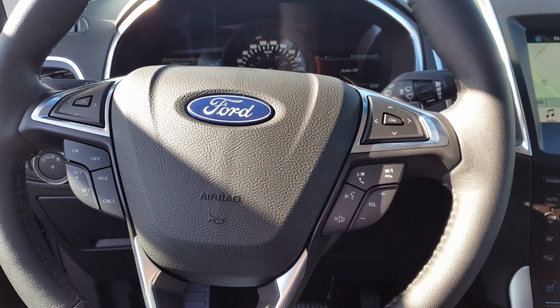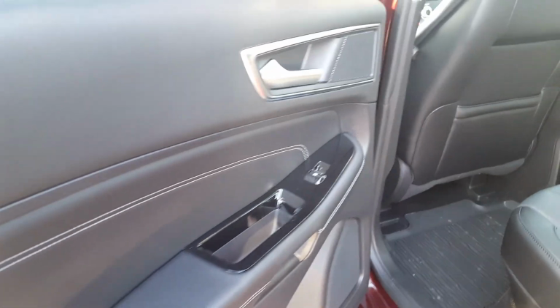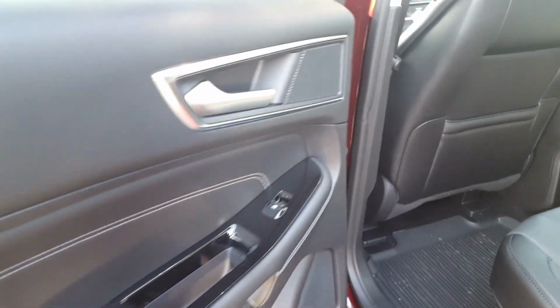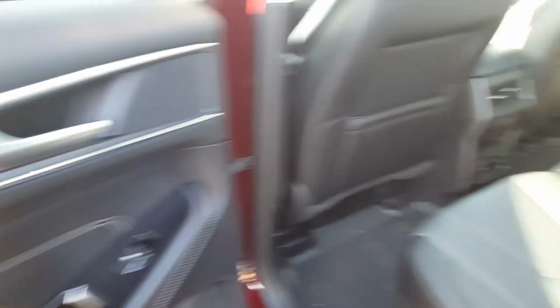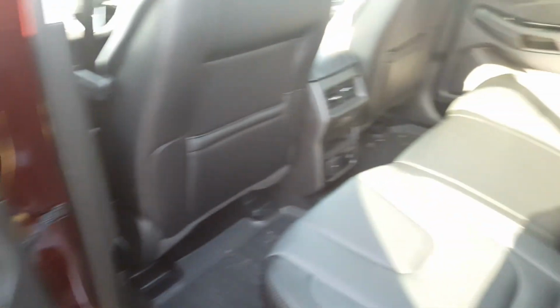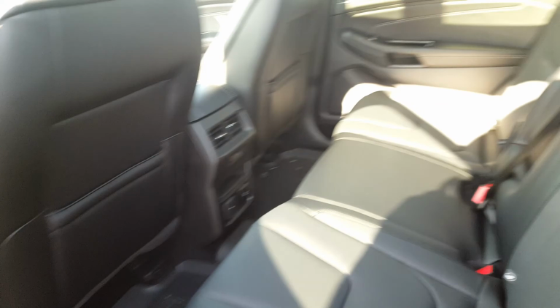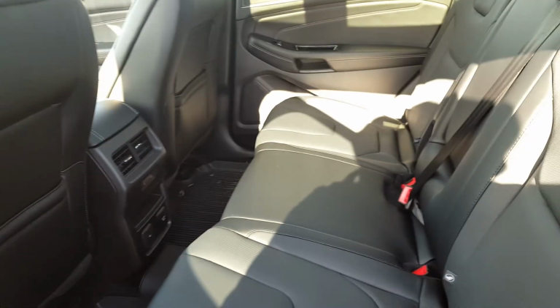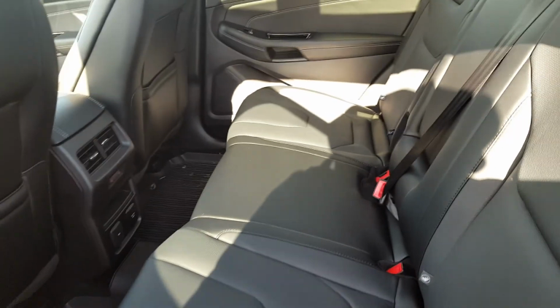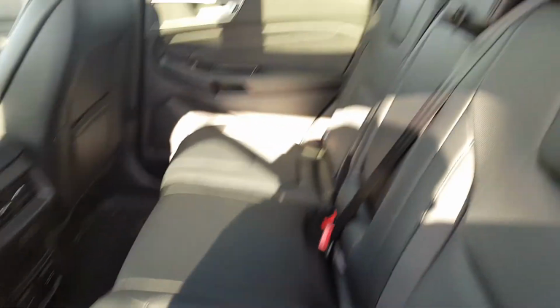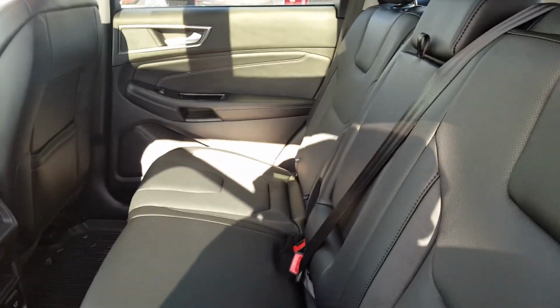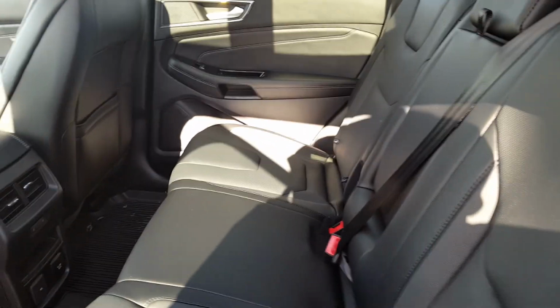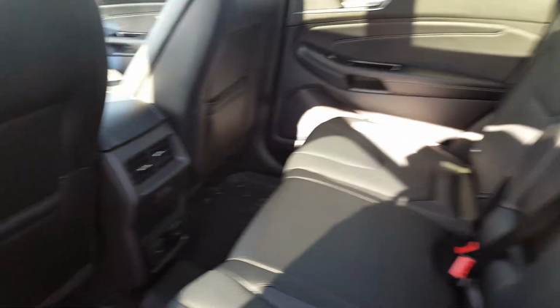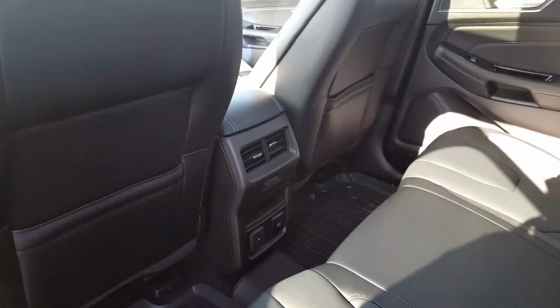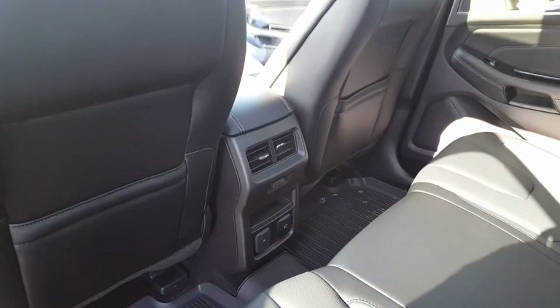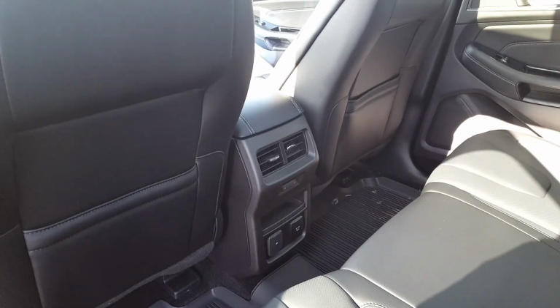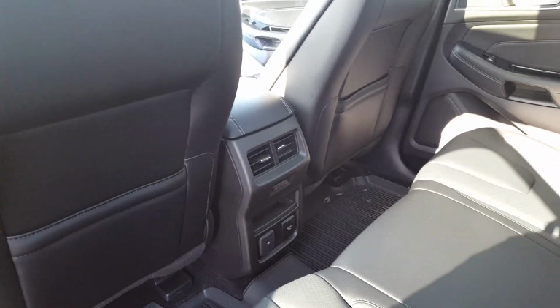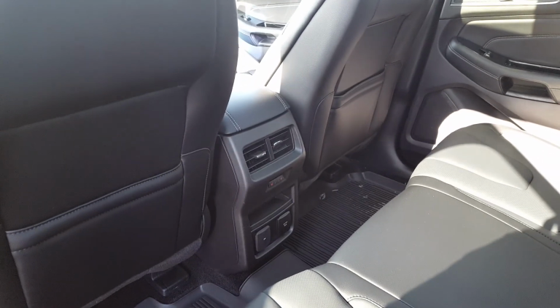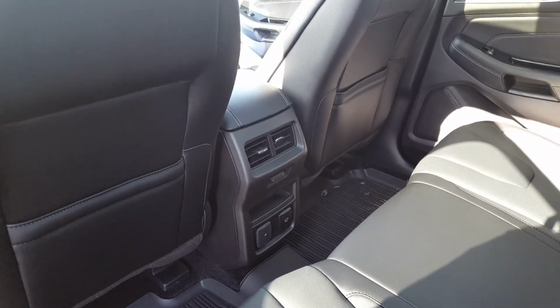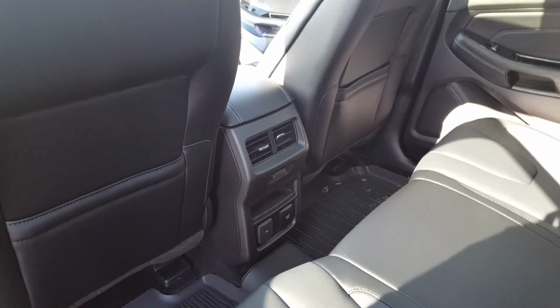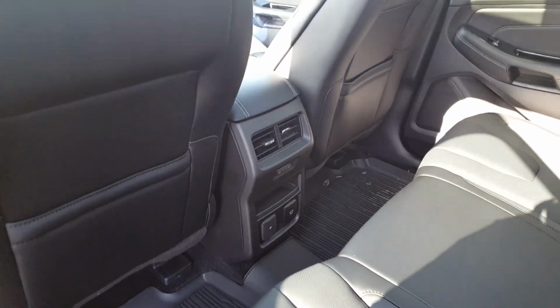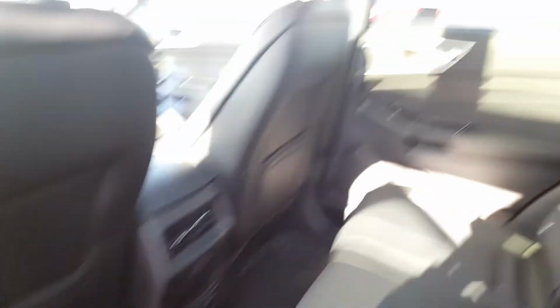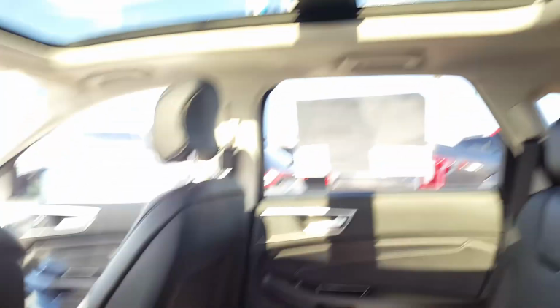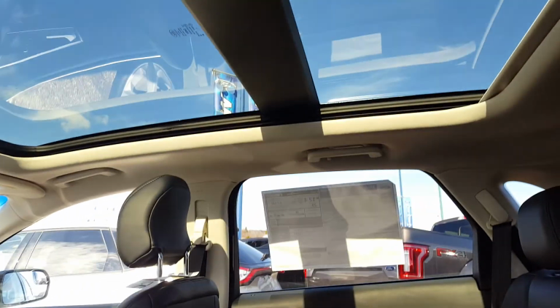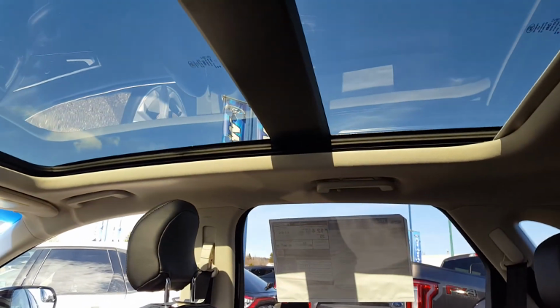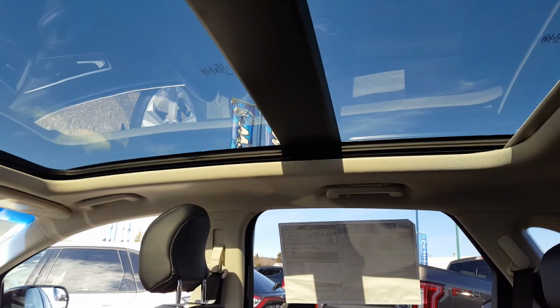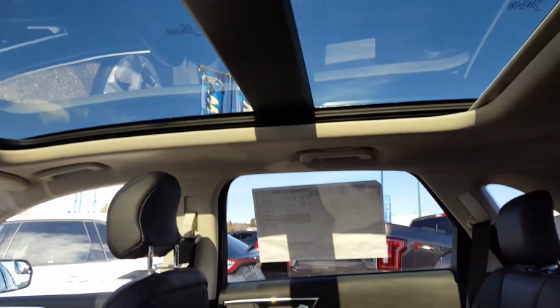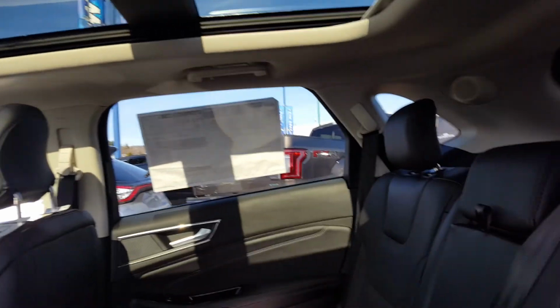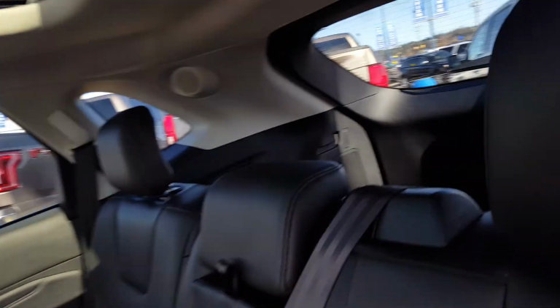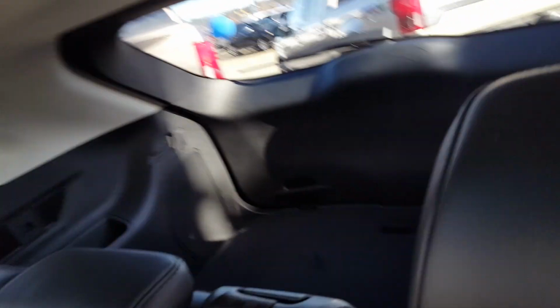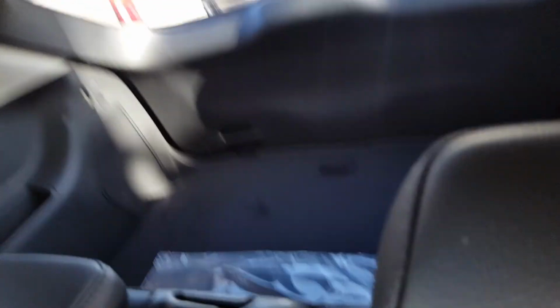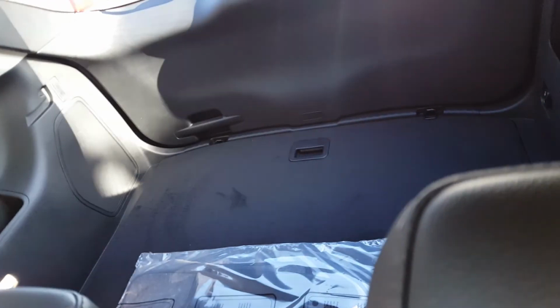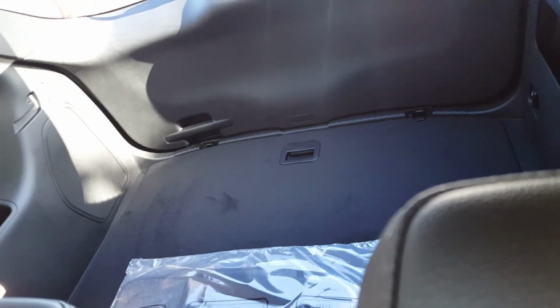Coming in through the back door, you have leather seats, cup holders, as well as heated seats for the back and a 12 volt plug, a huge moonroof, as well as tons of space in the back.